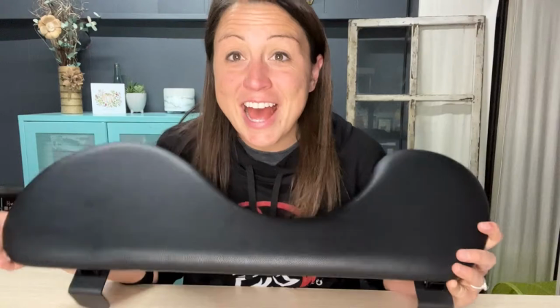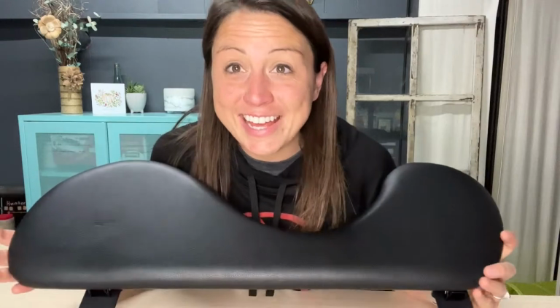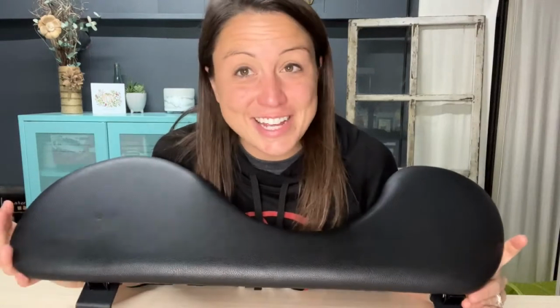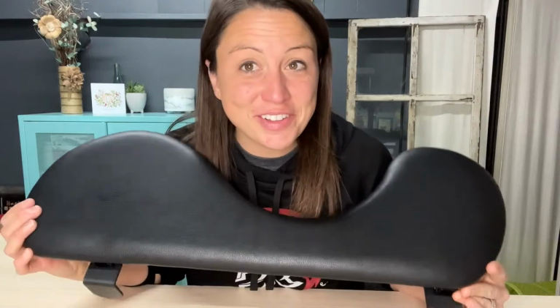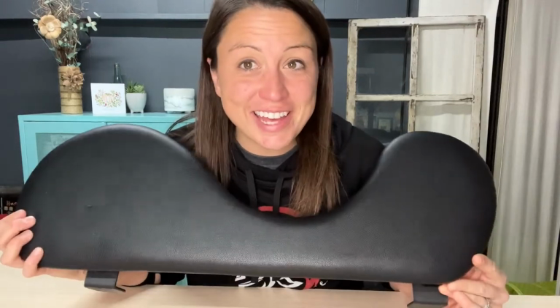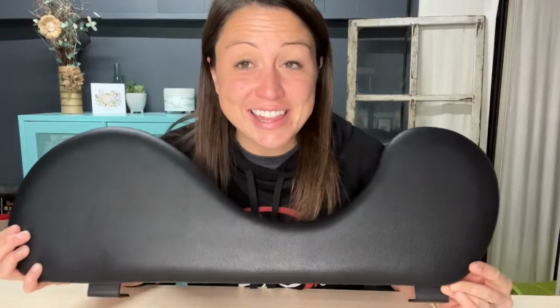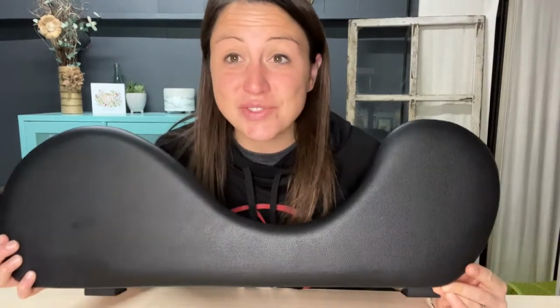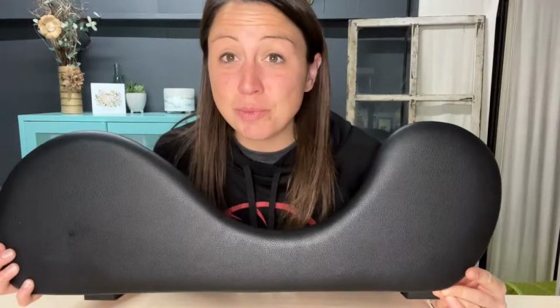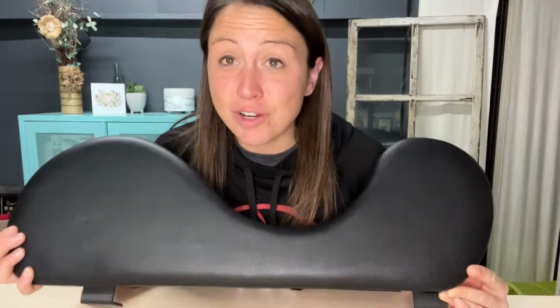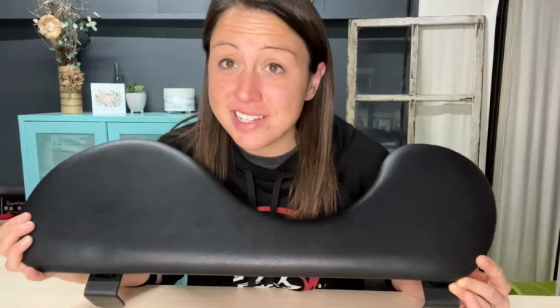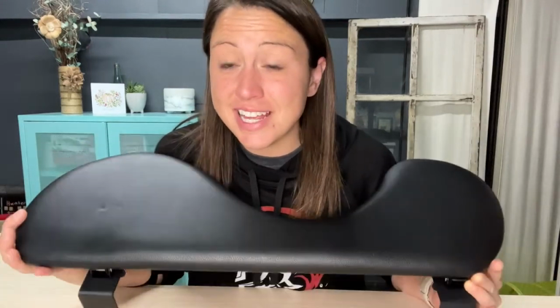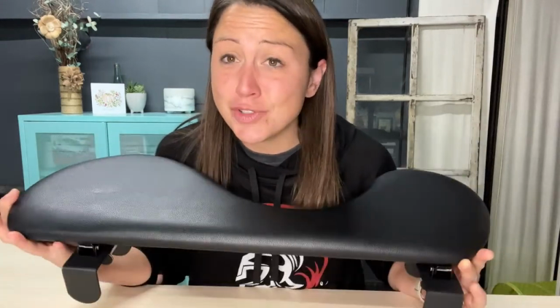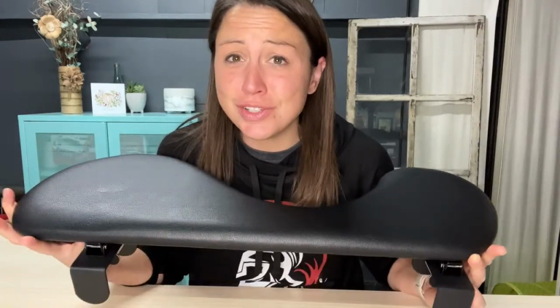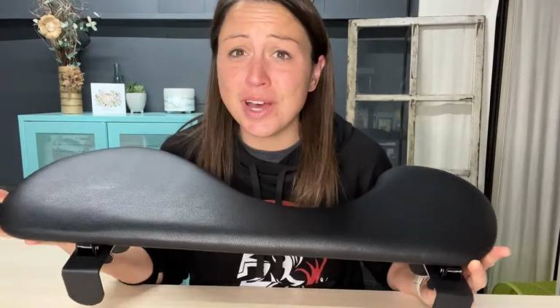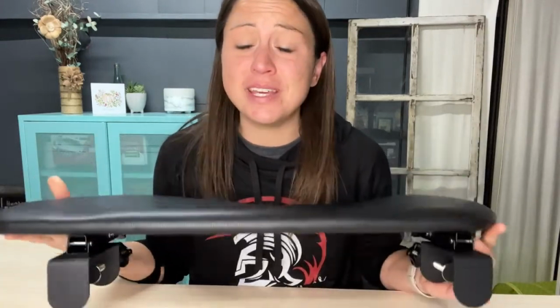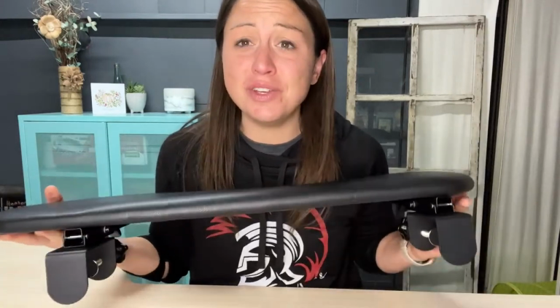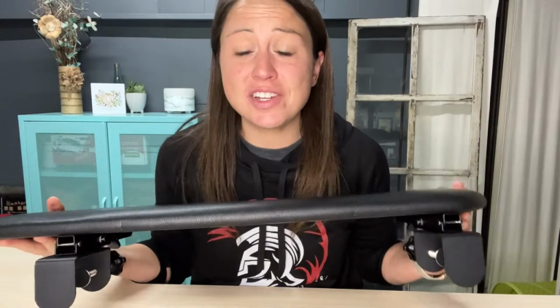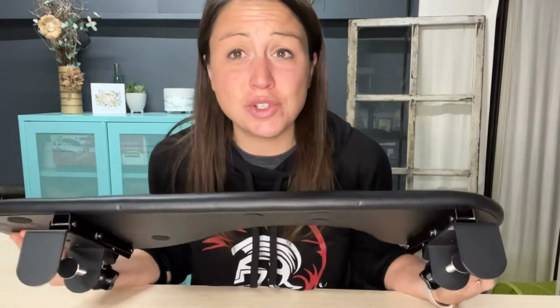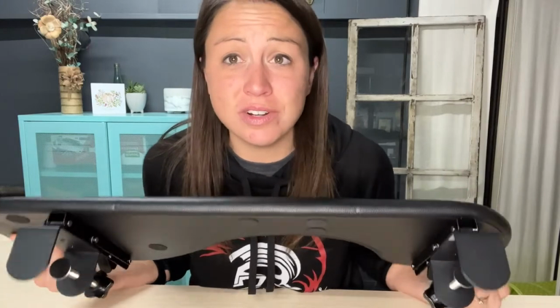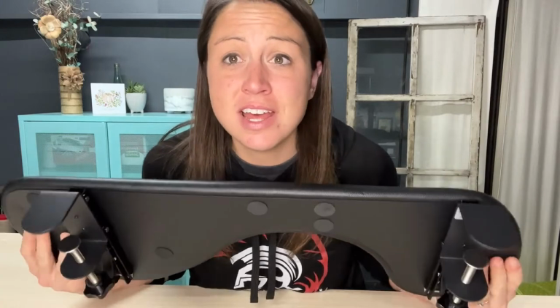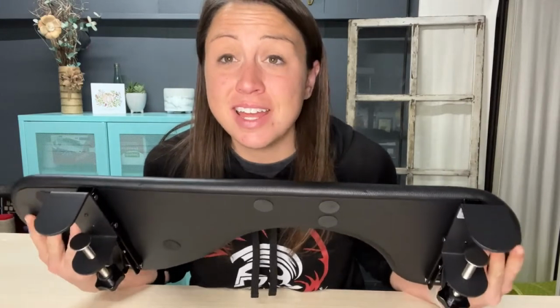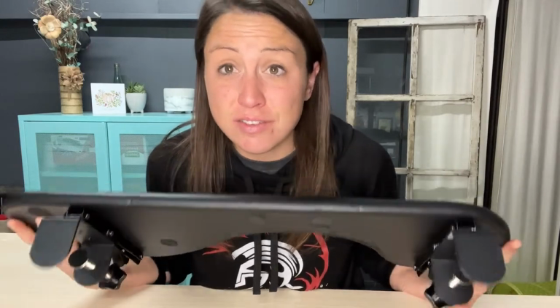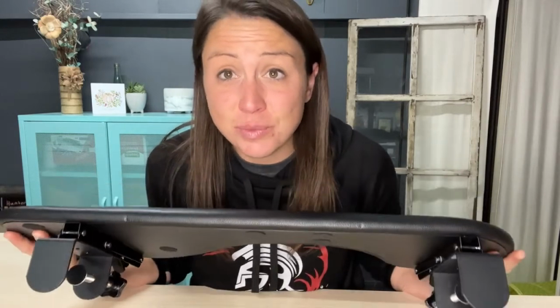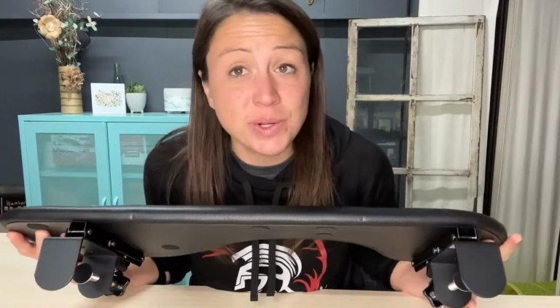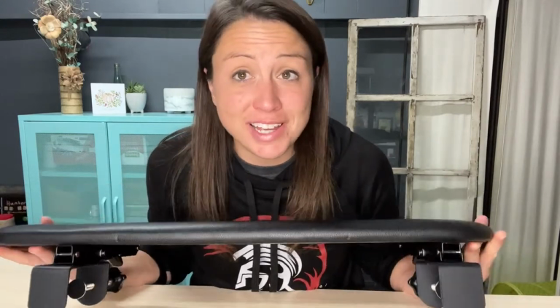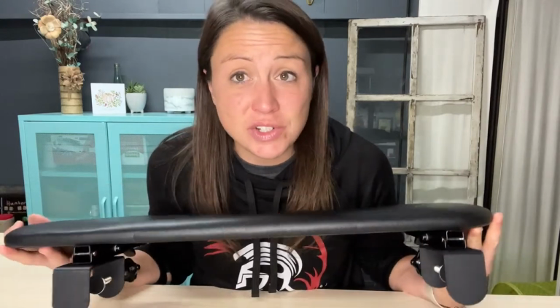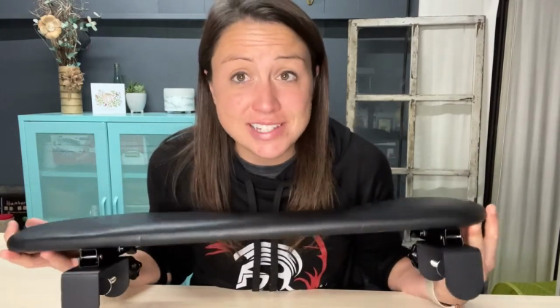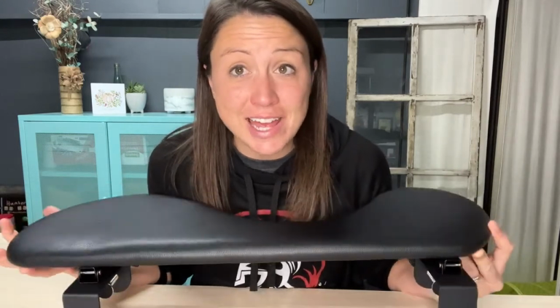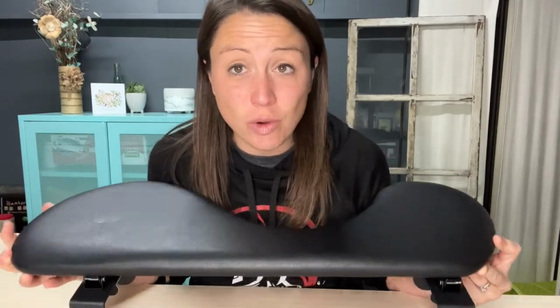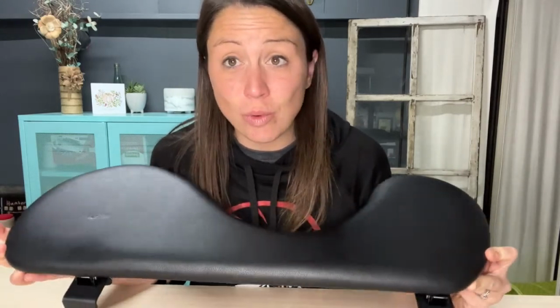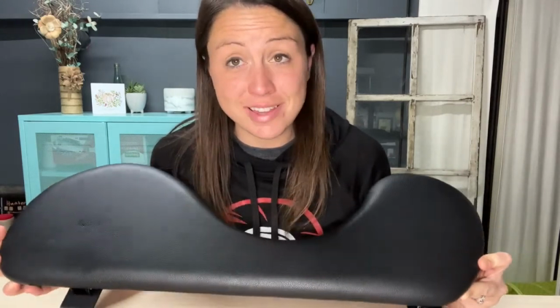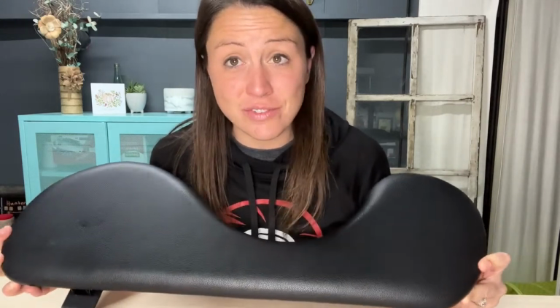Hi, today we are looking at this foldable armrest. It is good to help give you extra support and comfort when you are working at your desk at home or in the office.